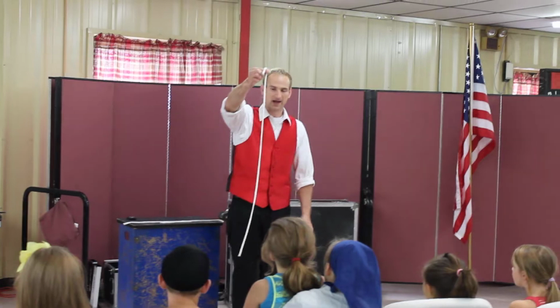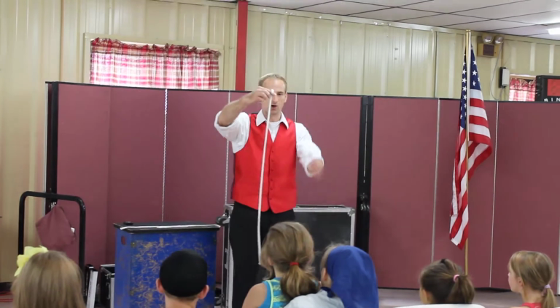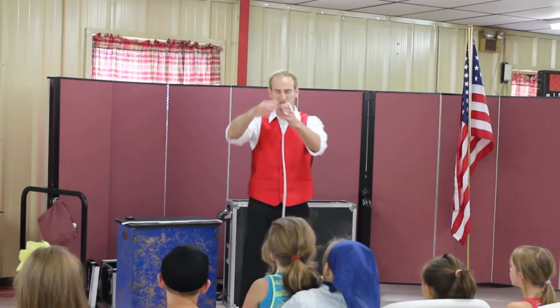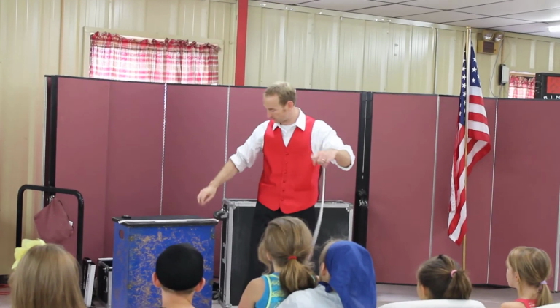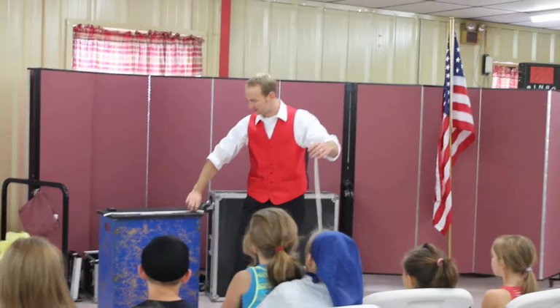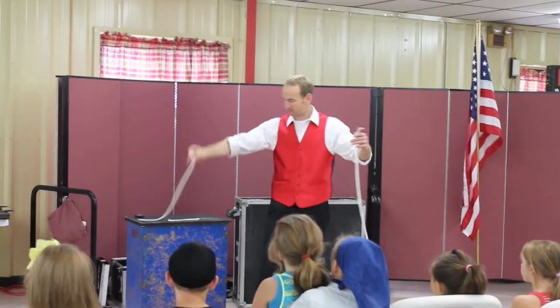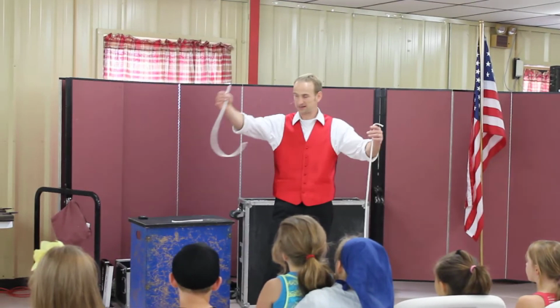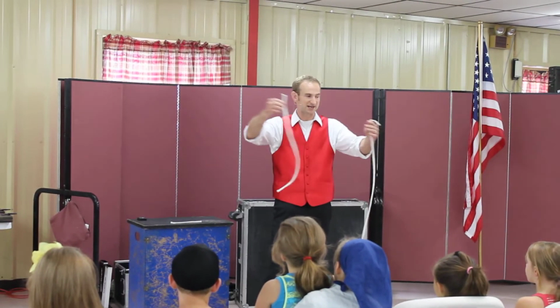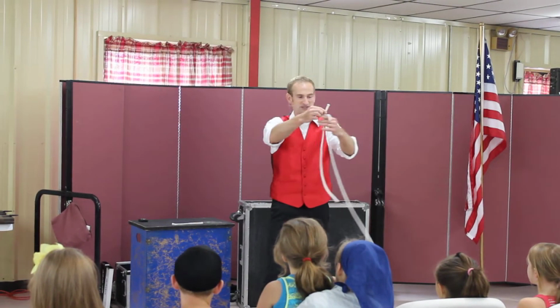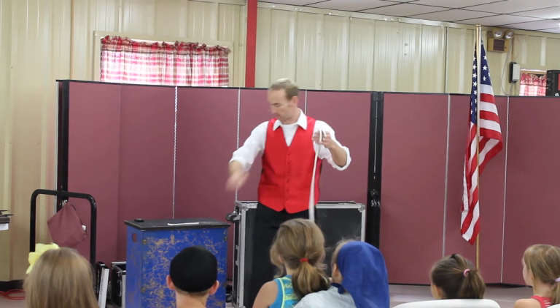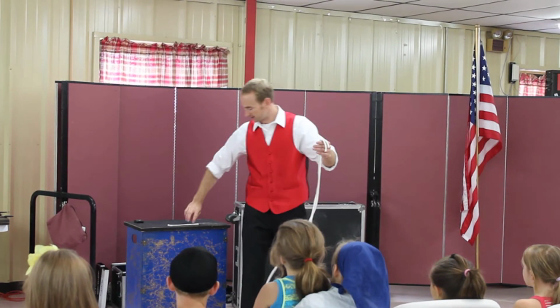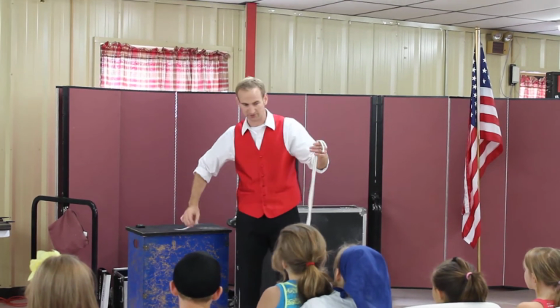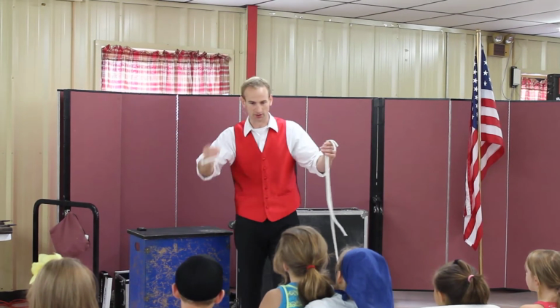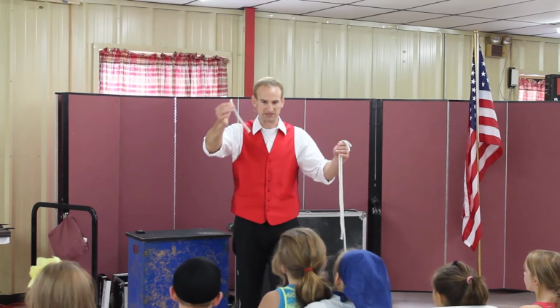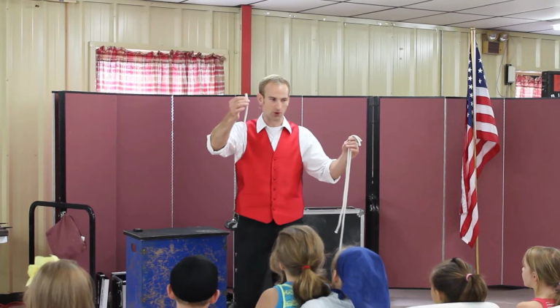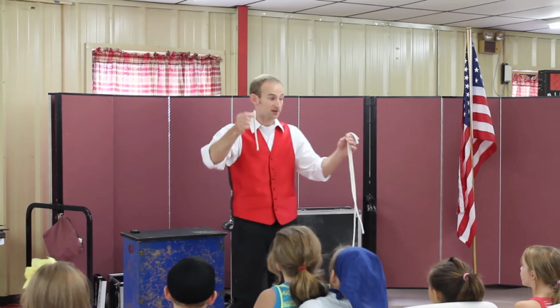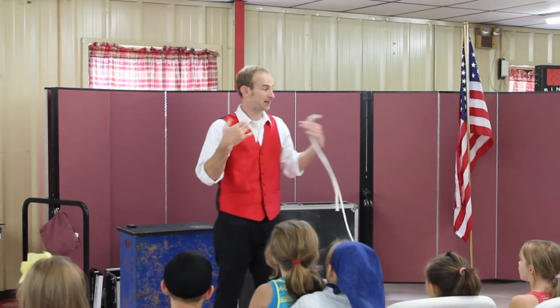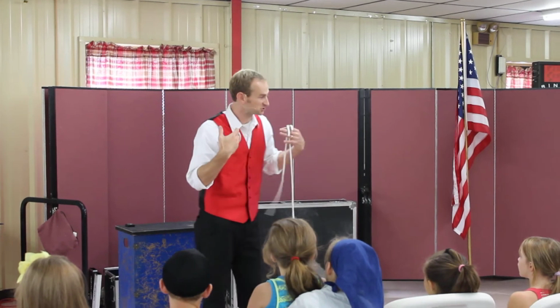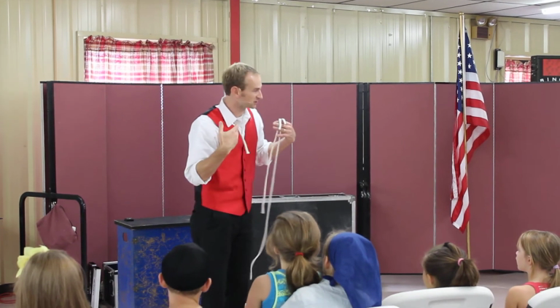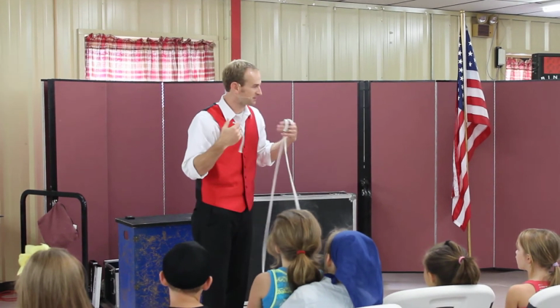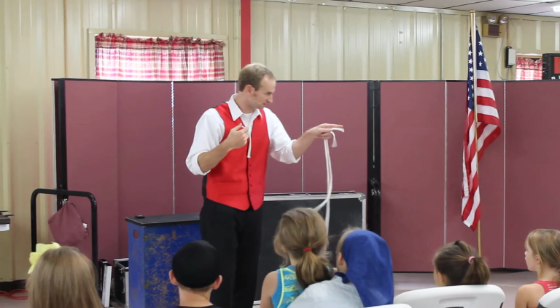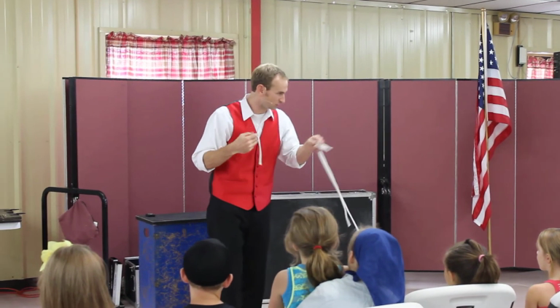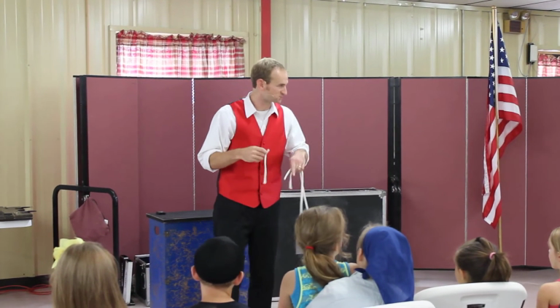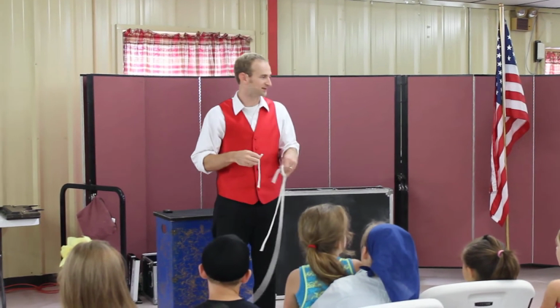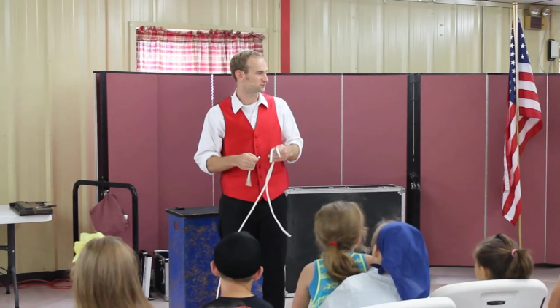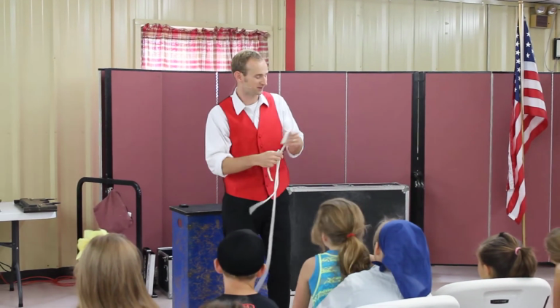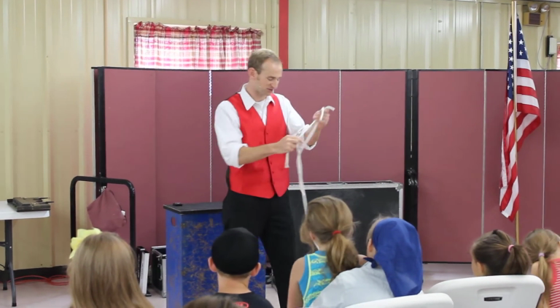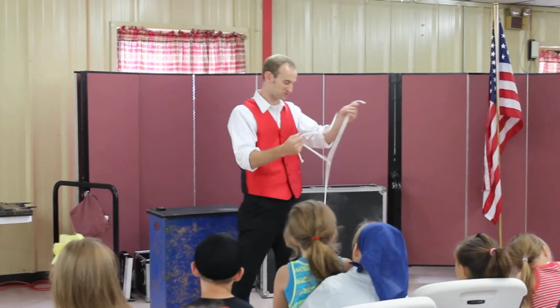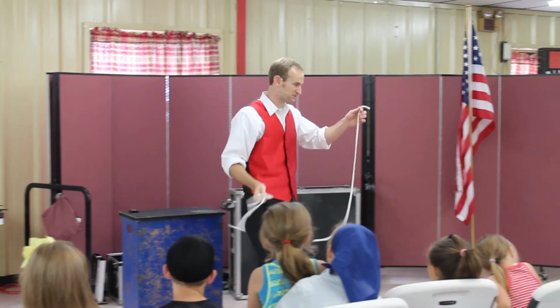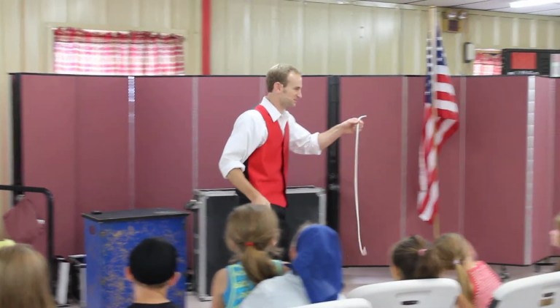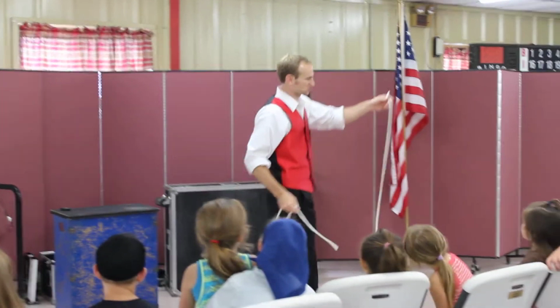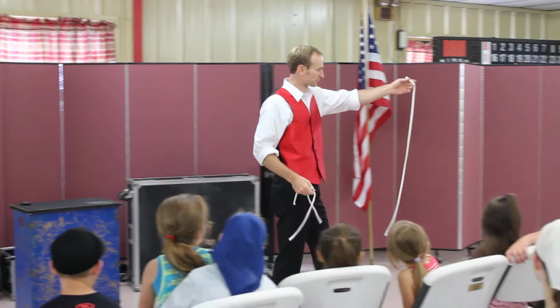I have a long piece of rope, I have a medium-sized piece of rope, and I have a short little piece of rope. Now, I am a magician, and that means you don't trust me. So I'm going to let you look at the ropes to make sure they're okay.